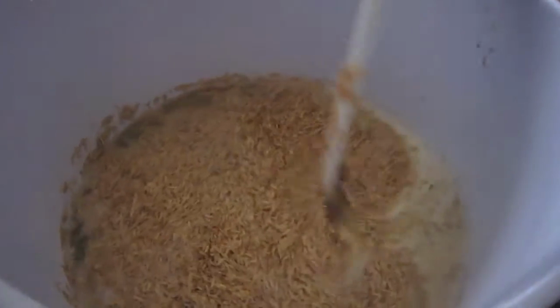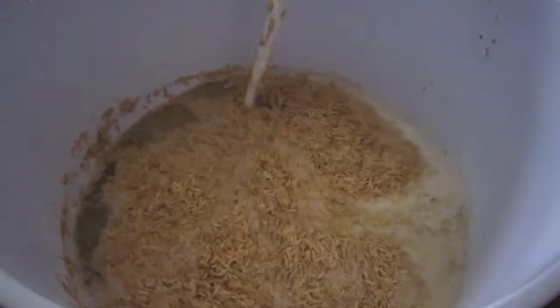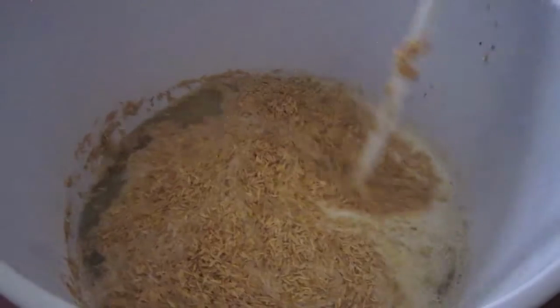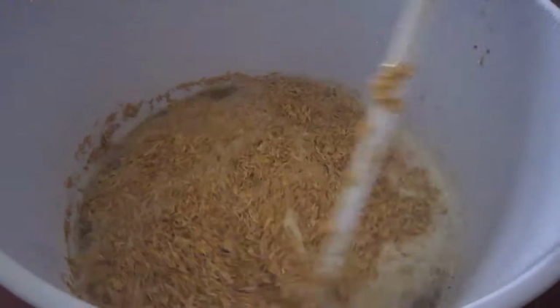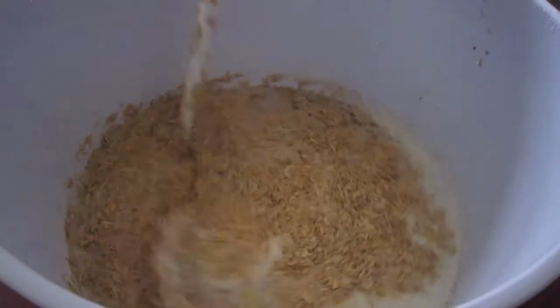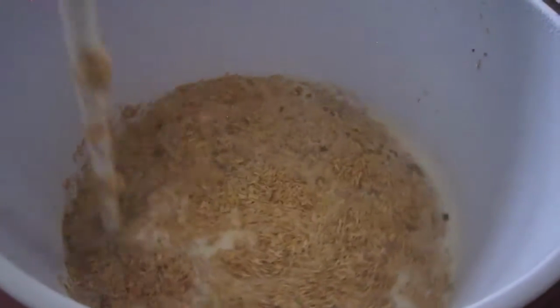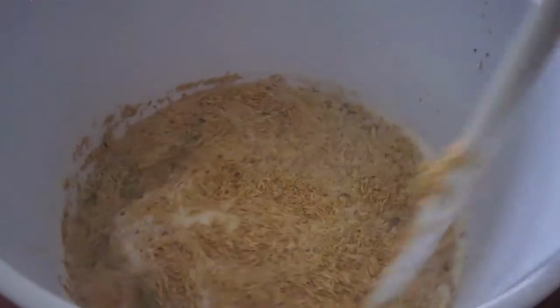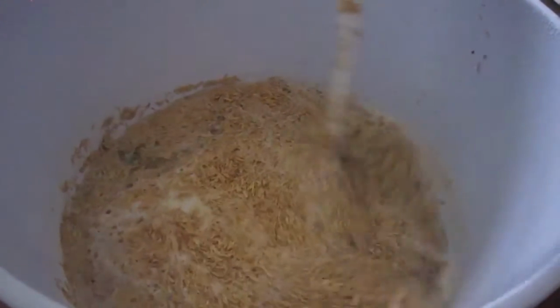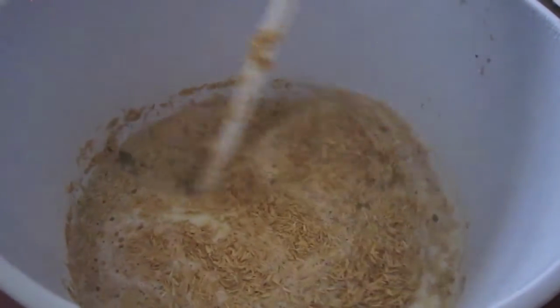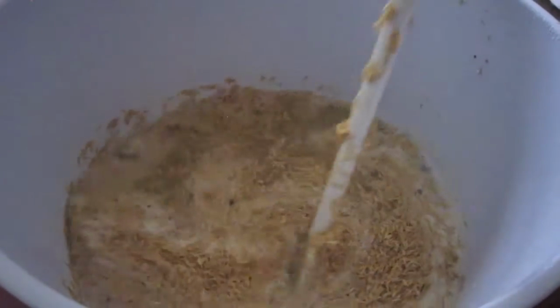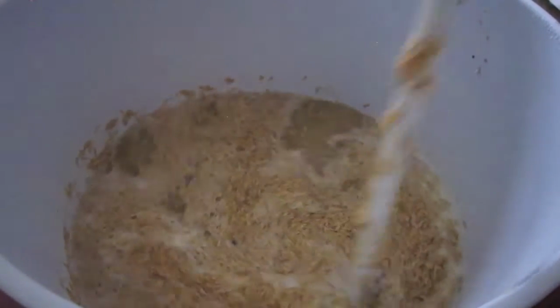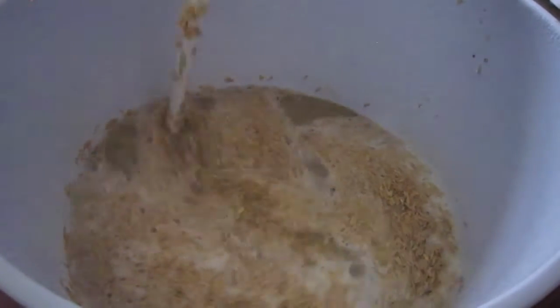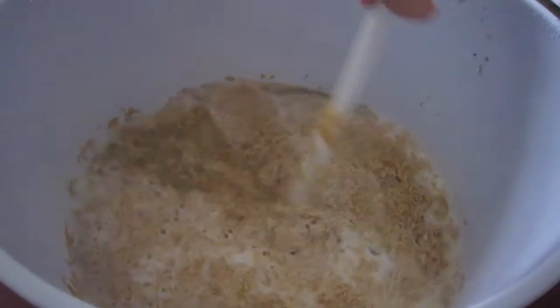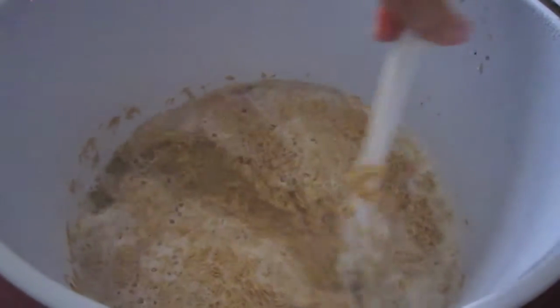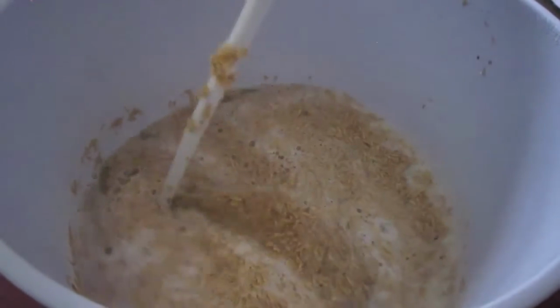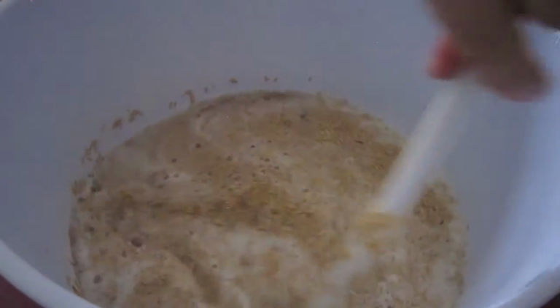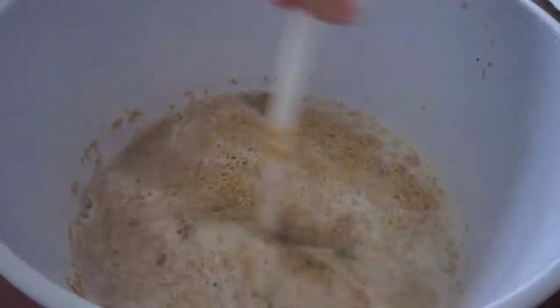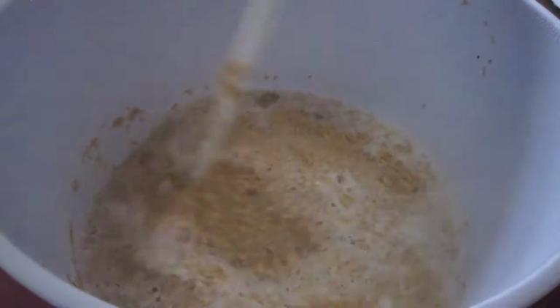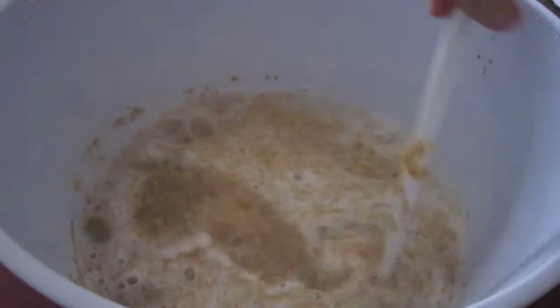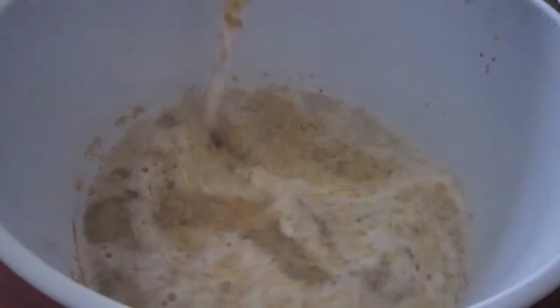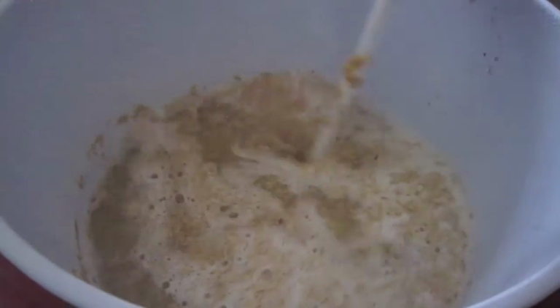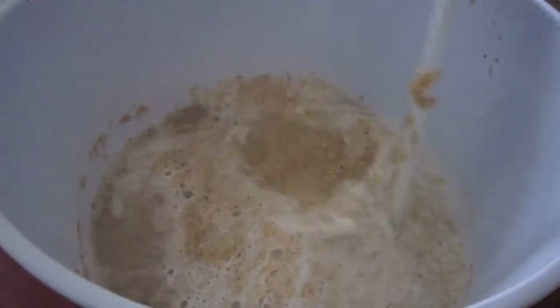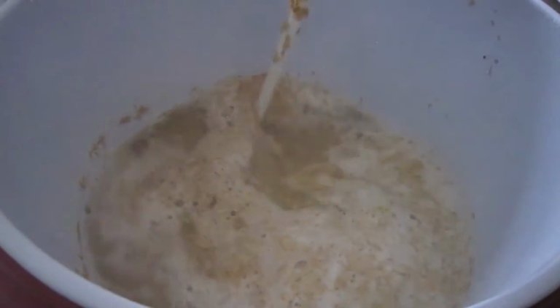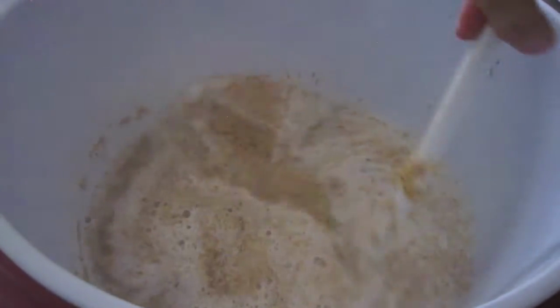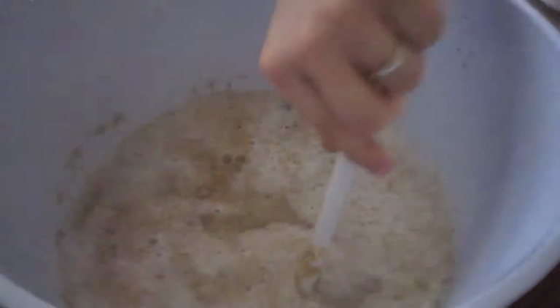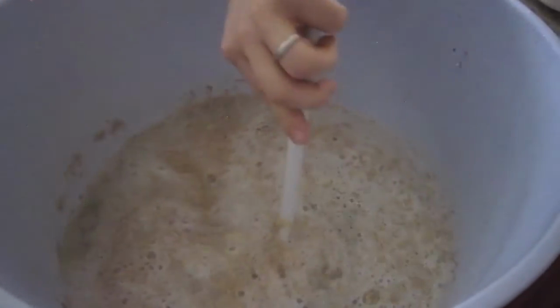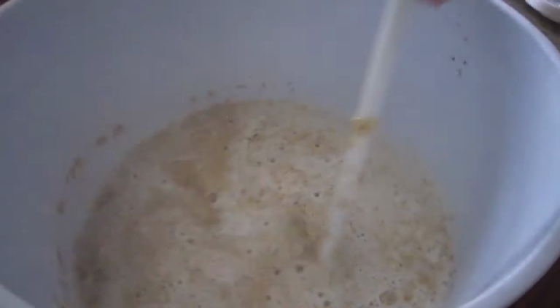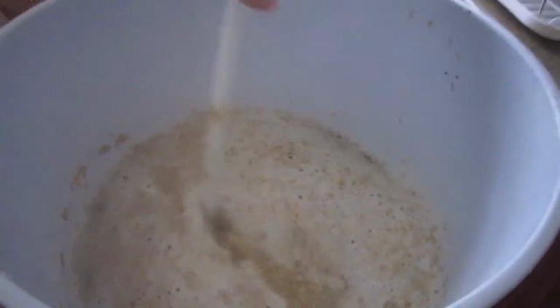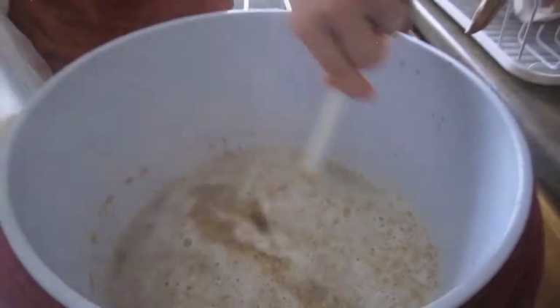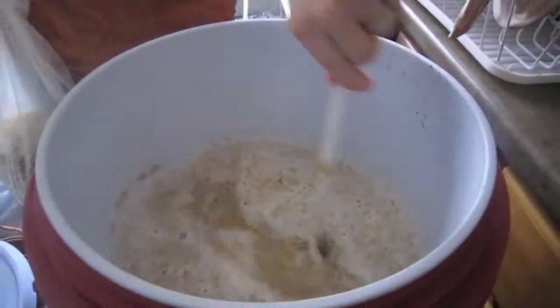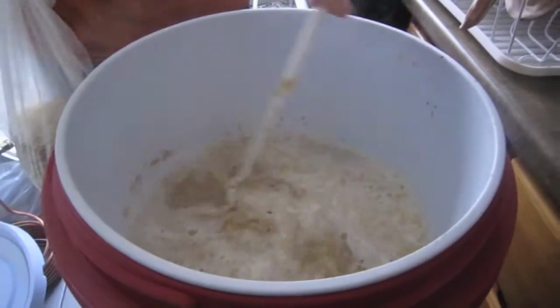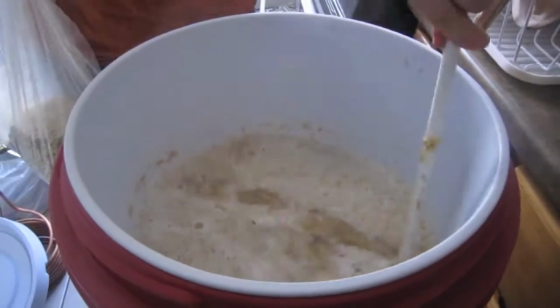In general, with rice hulls and a combination of a little extra water and a slow runoff, you shouldn't get a stuck mash when you're brewing with rye, as long as you take the right precautions.